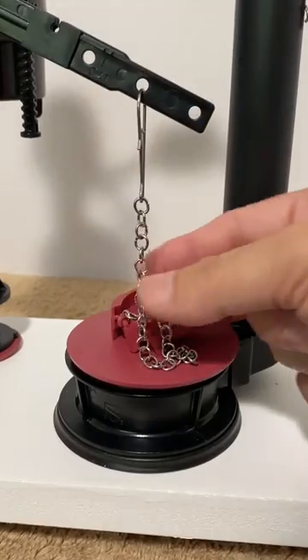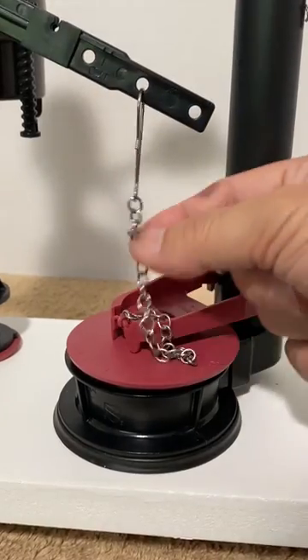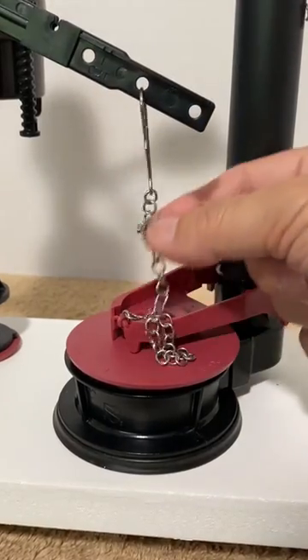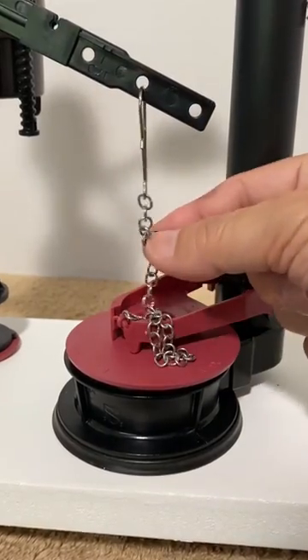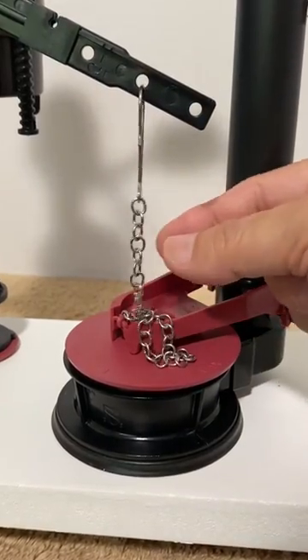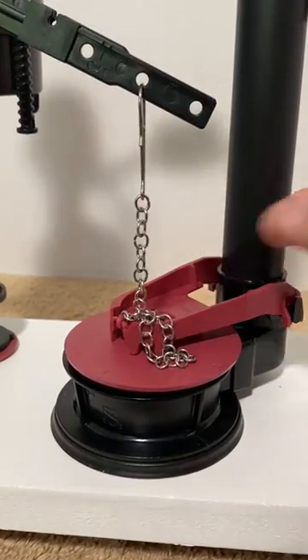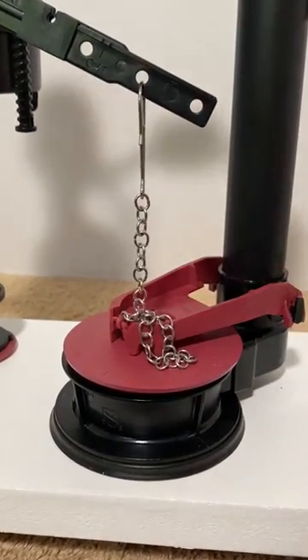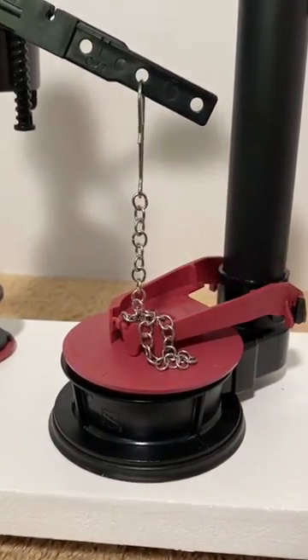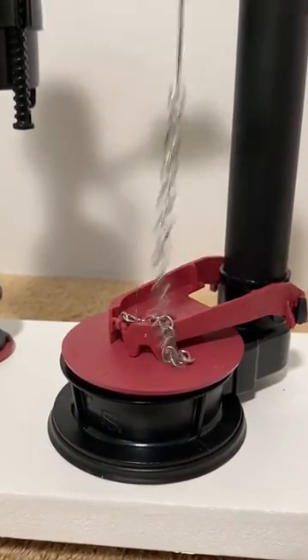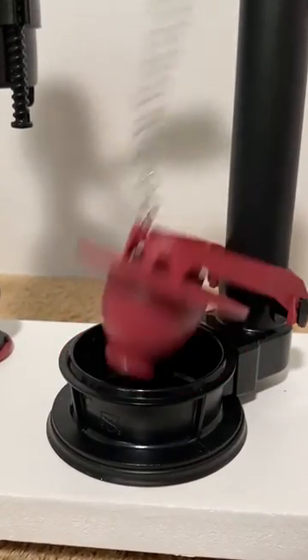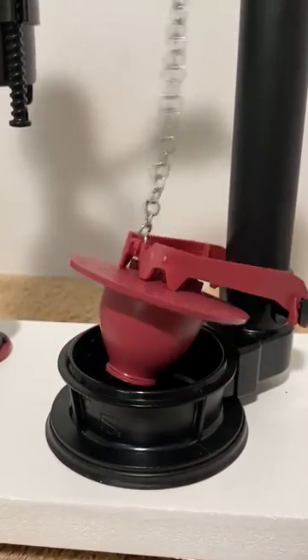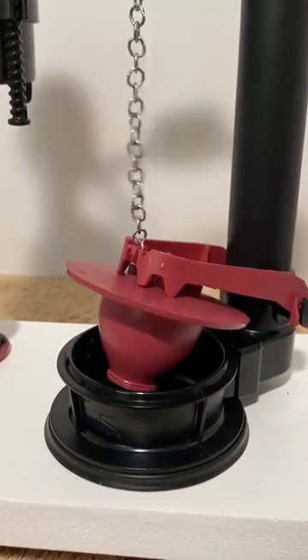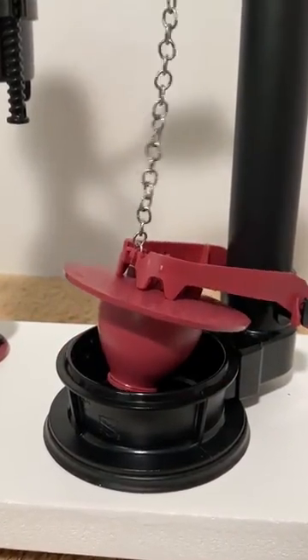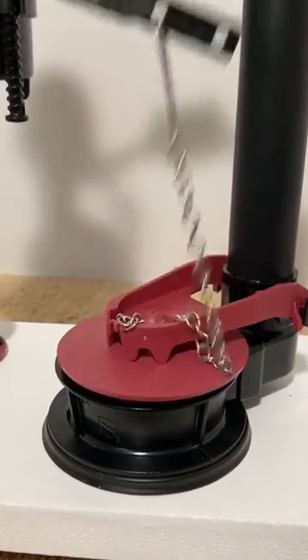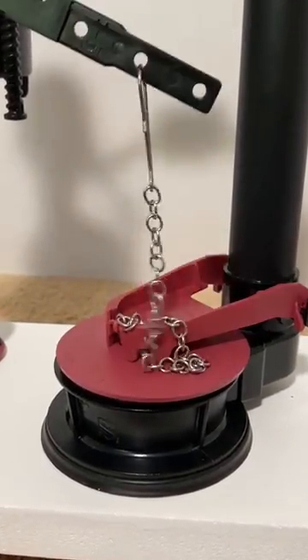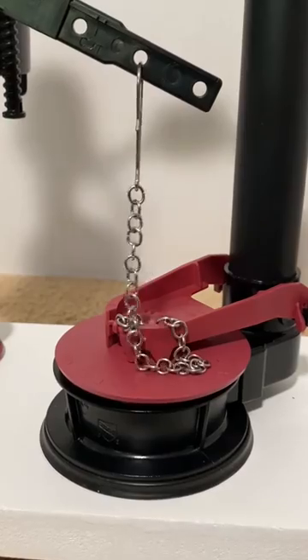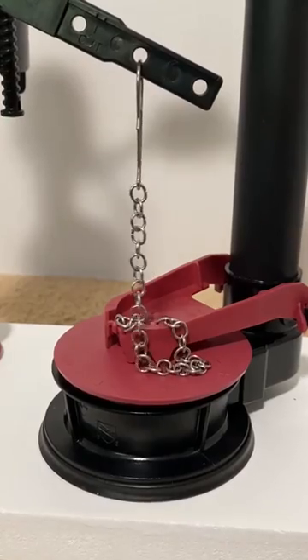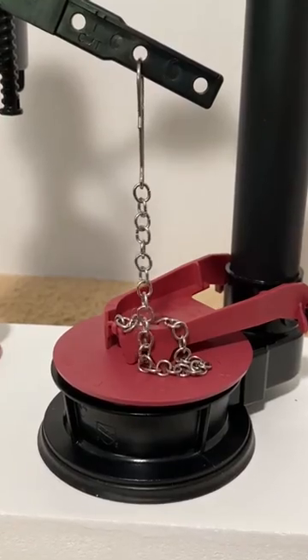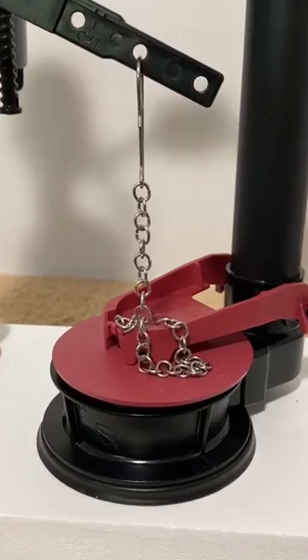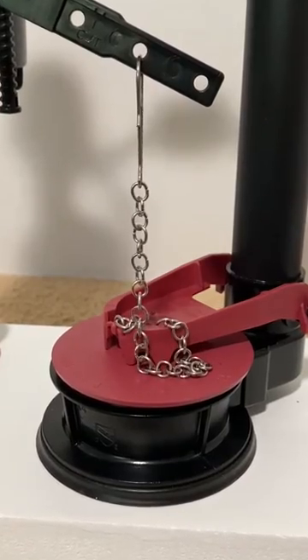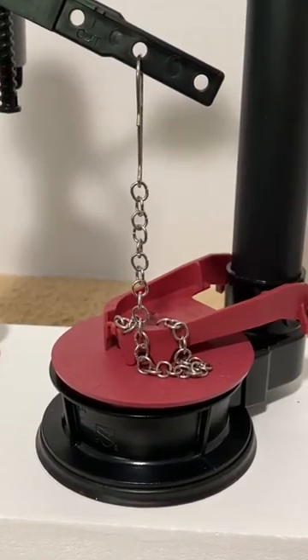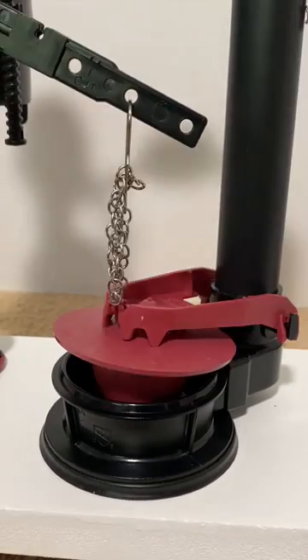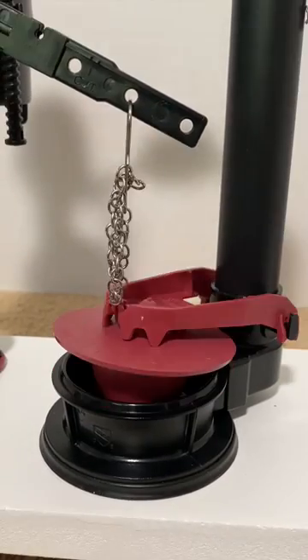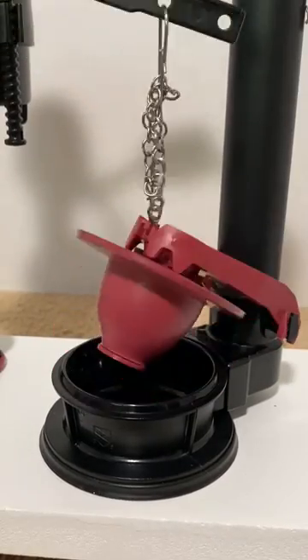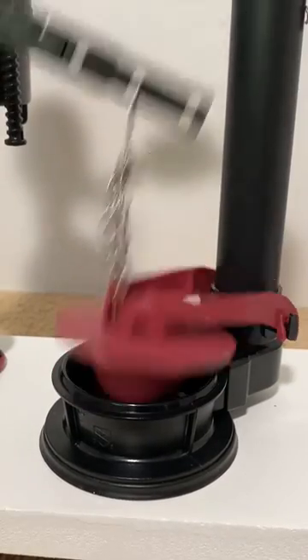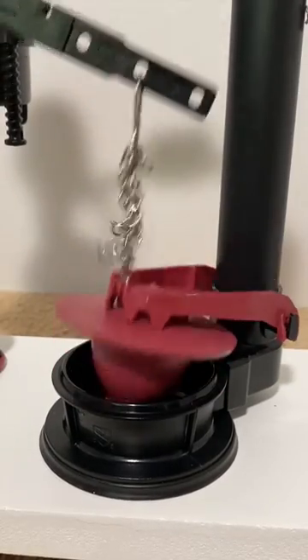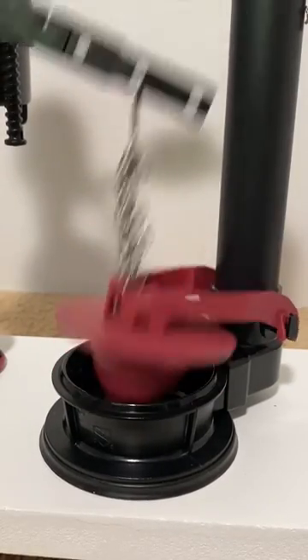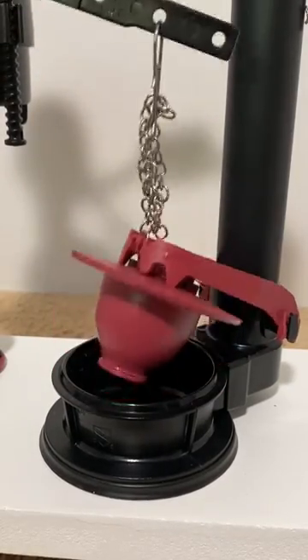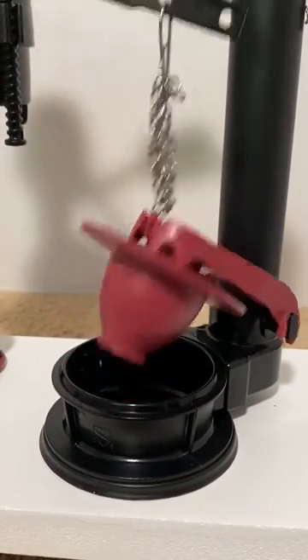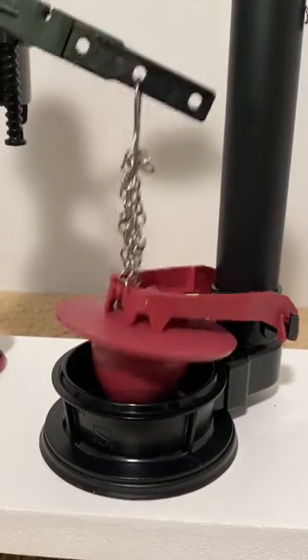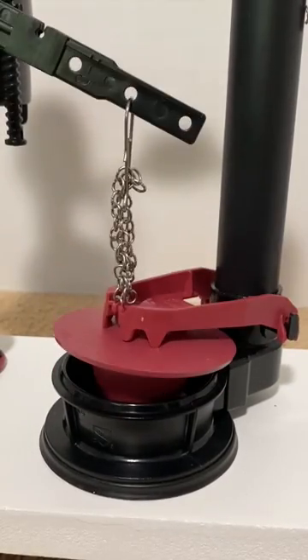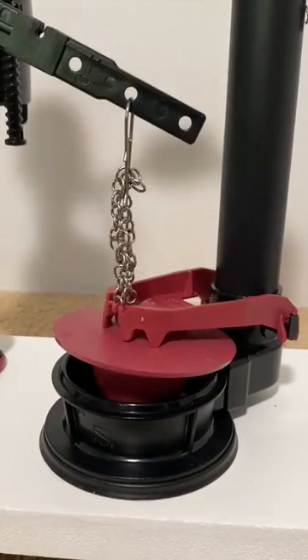If the chain is too loose, the flapper might not fully open and result in short flushes, or the chain might tangle and hold the flapper open.